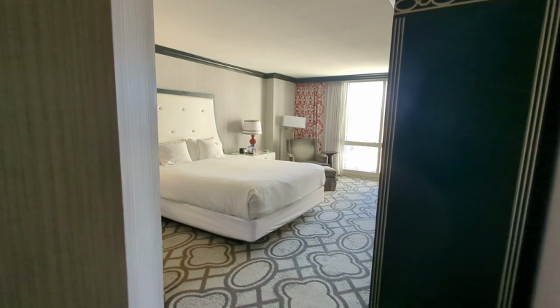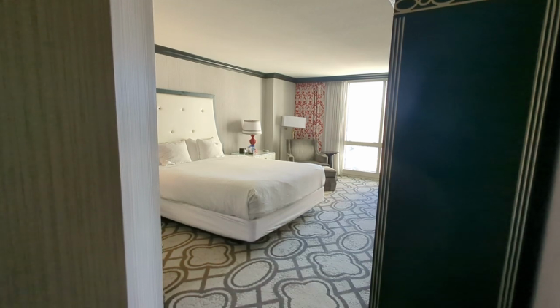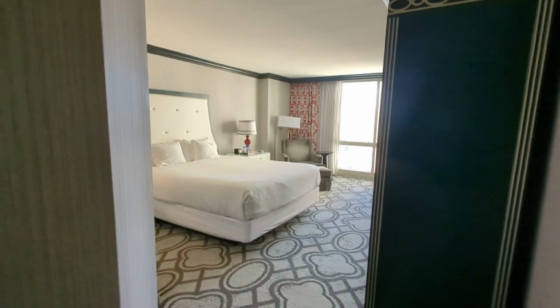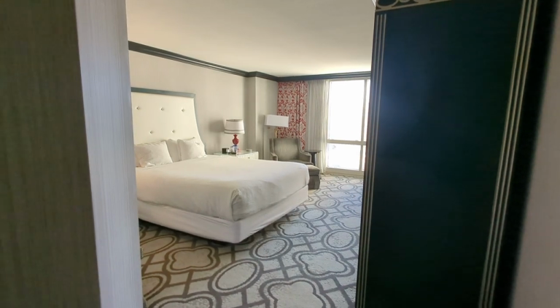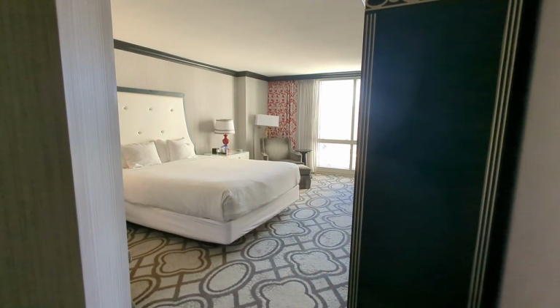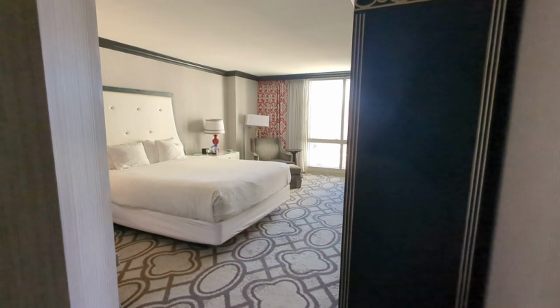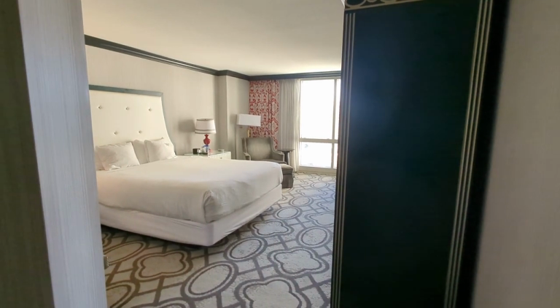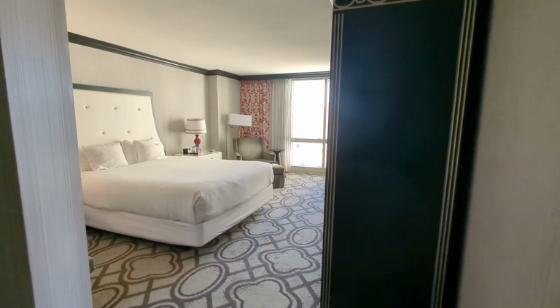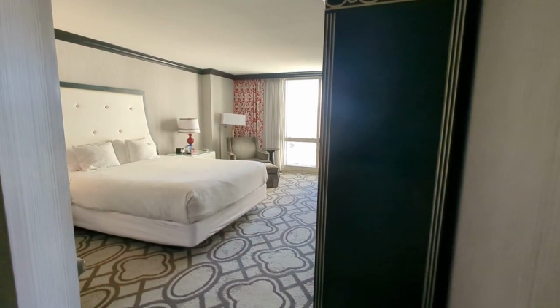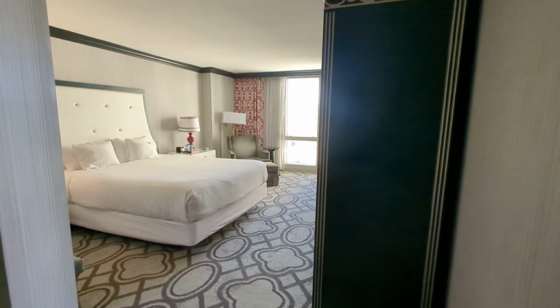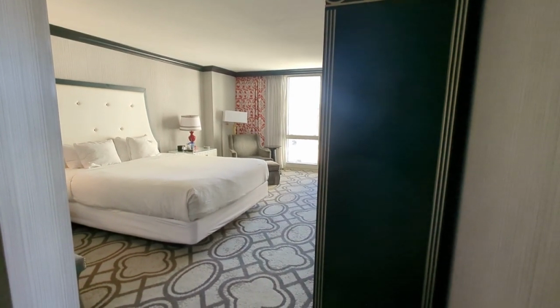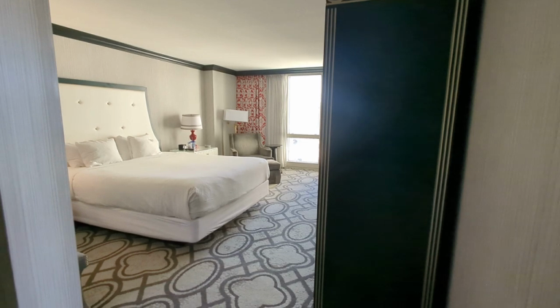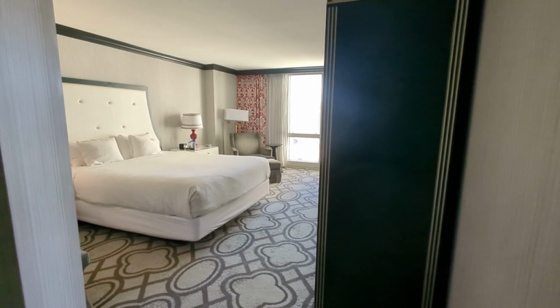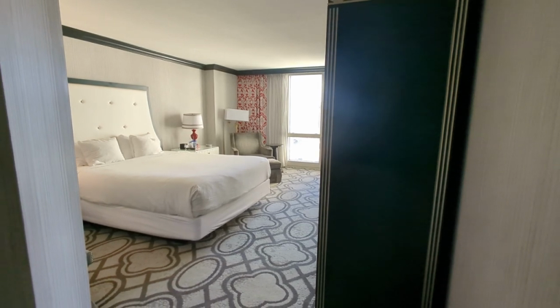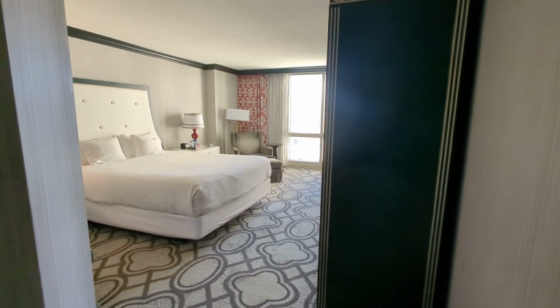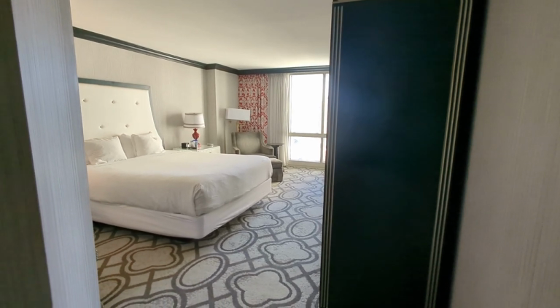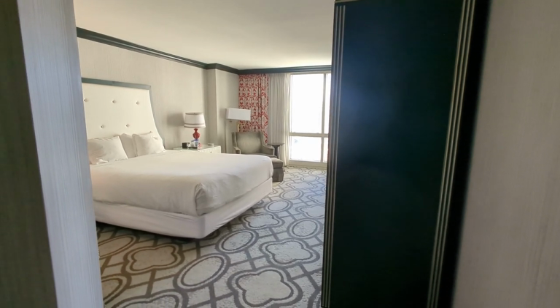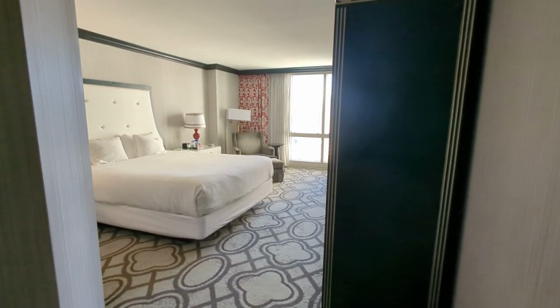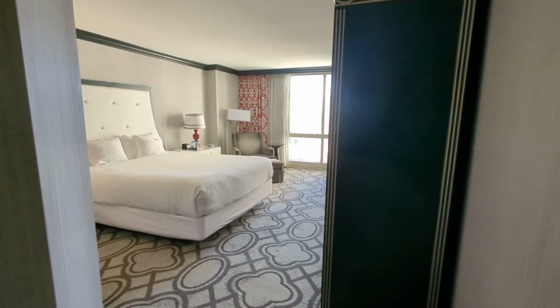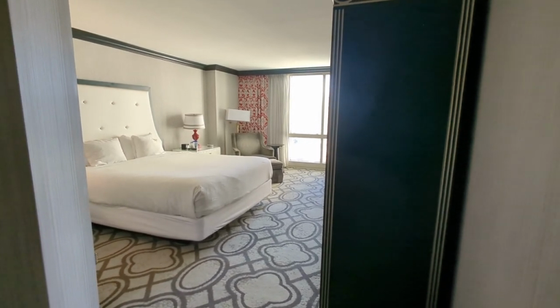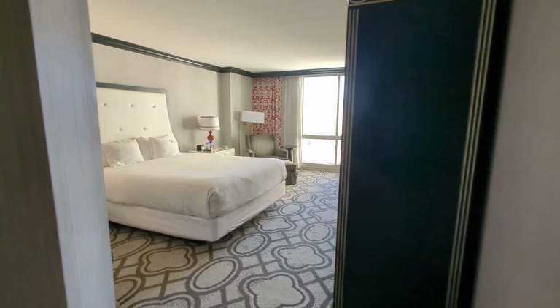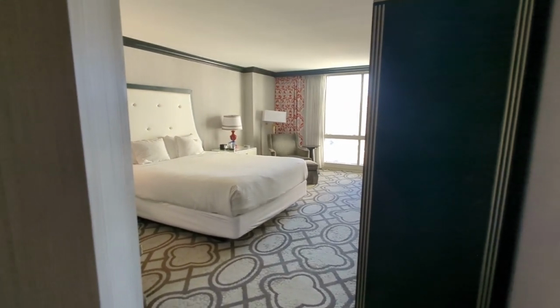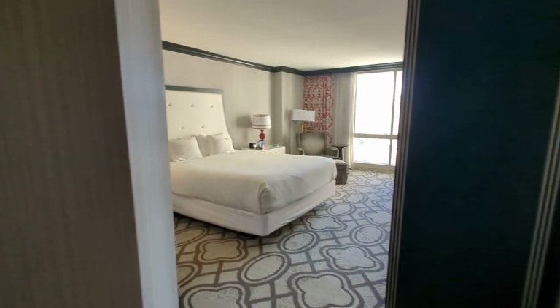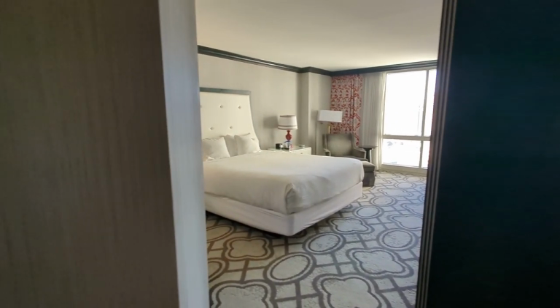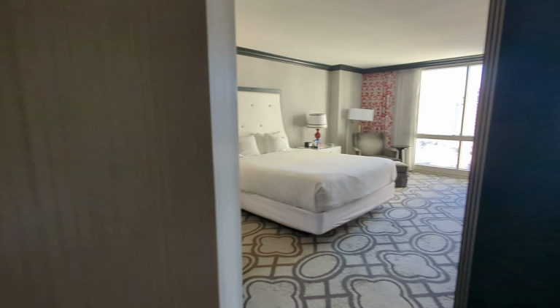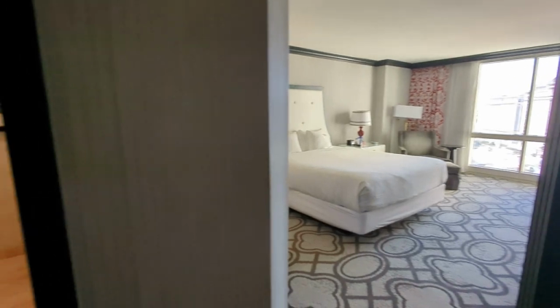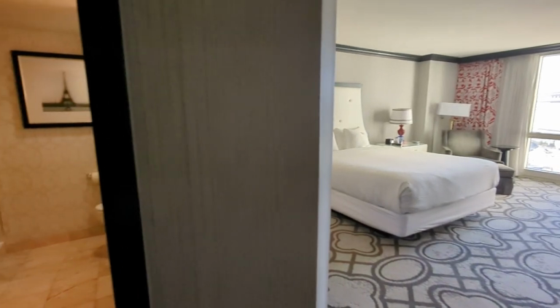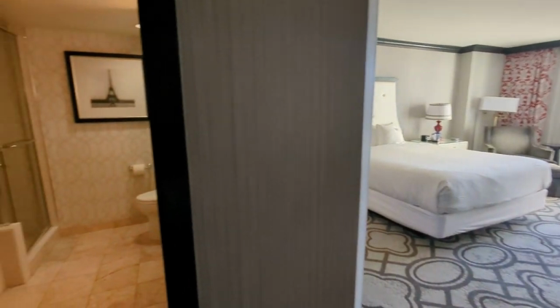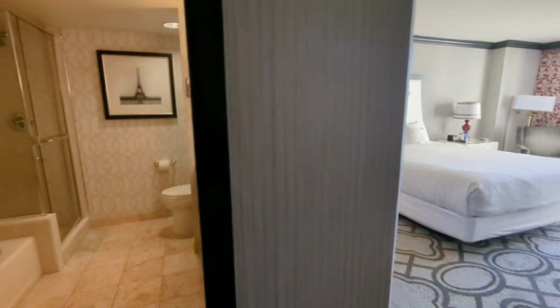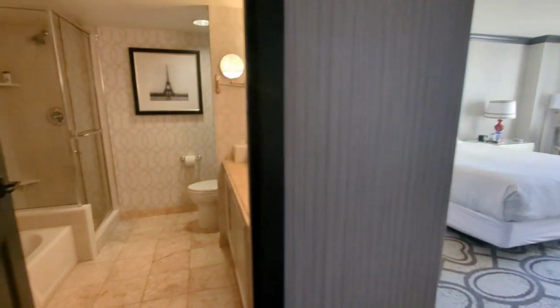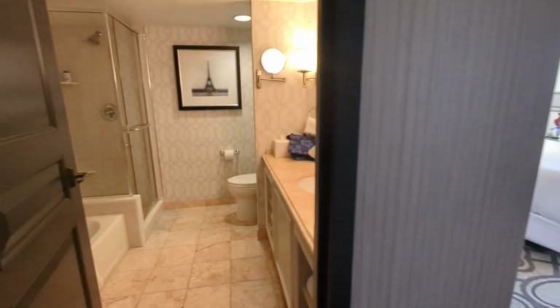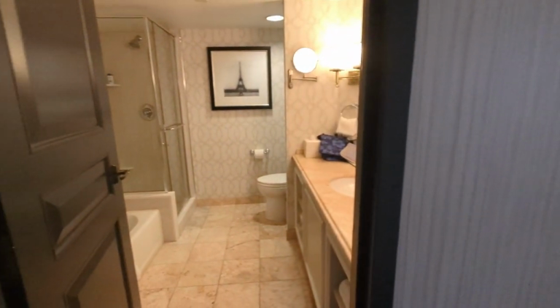Bonjour, welcome to the Paris Las Vegas. This is one of my very favorite hotels in Las Vegas on my very favorite corner on the Las Vegas Strip, and I'll show you why in just a moment.